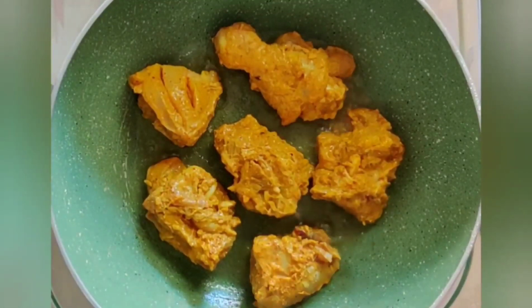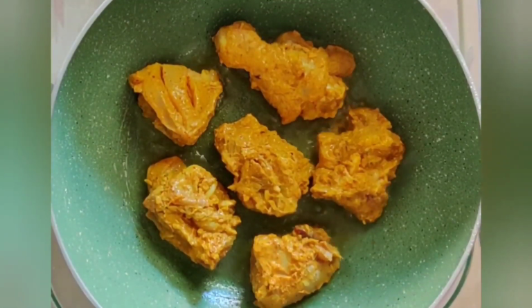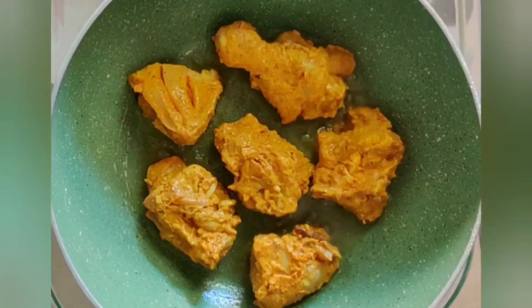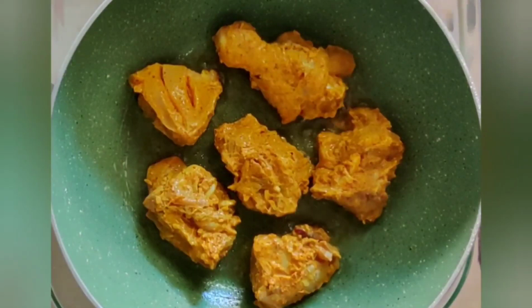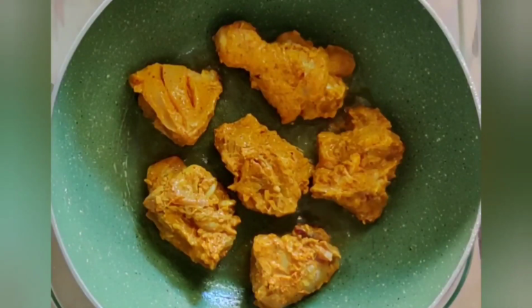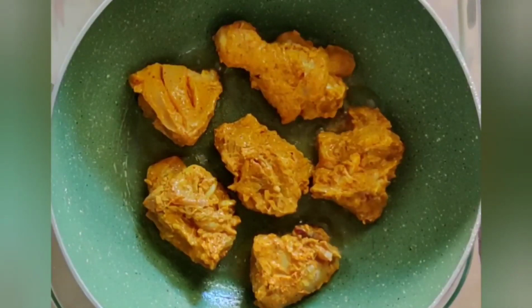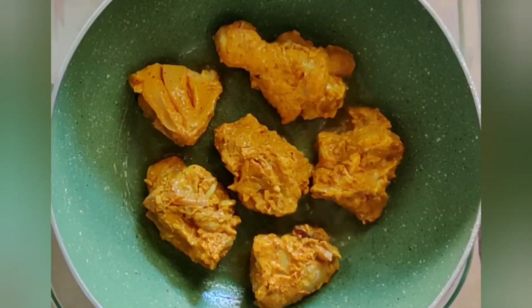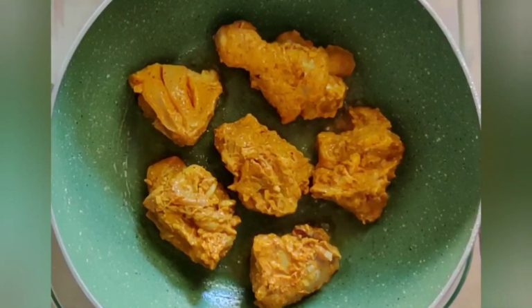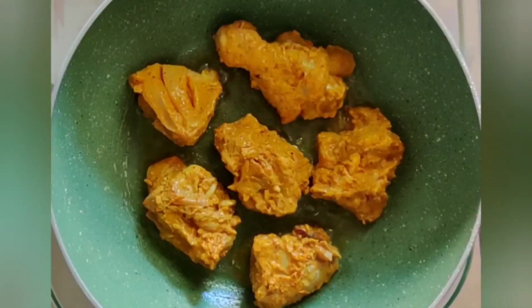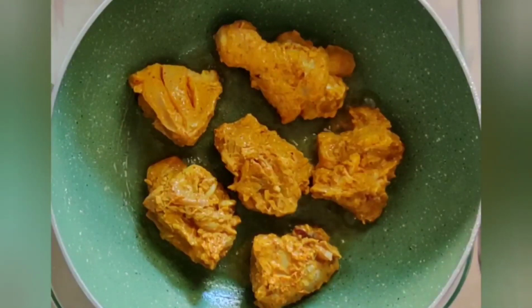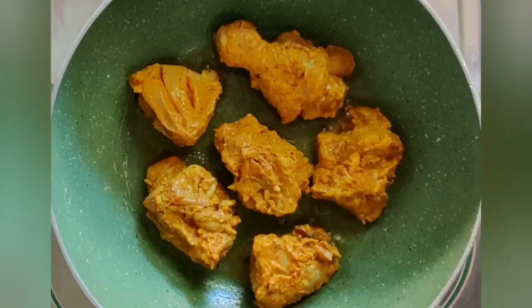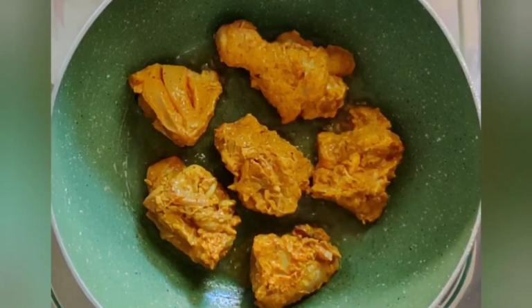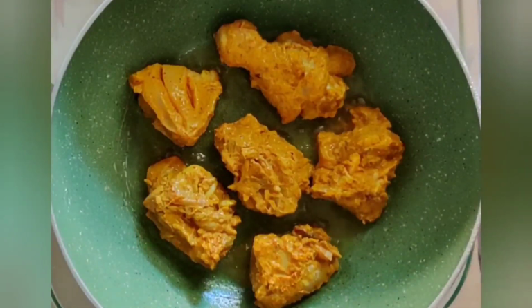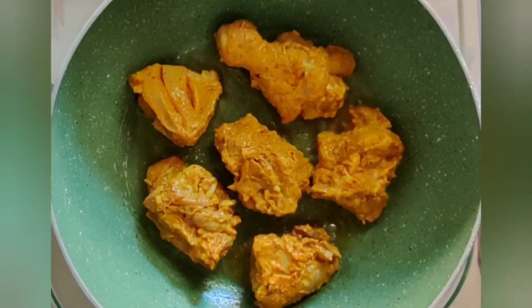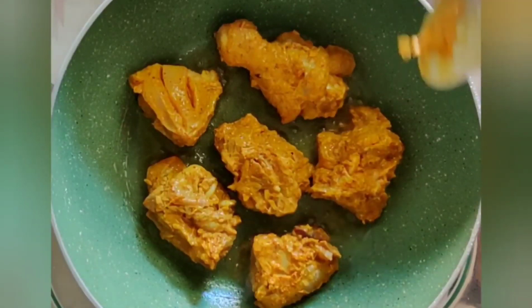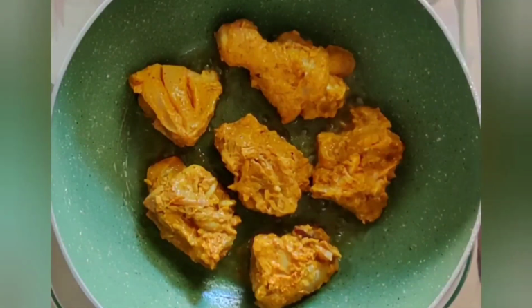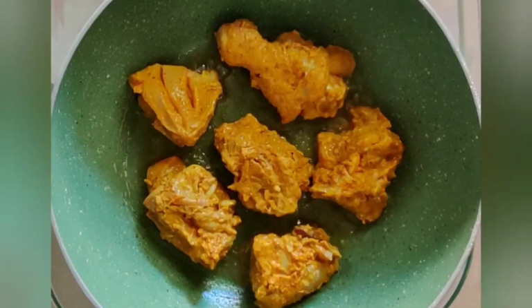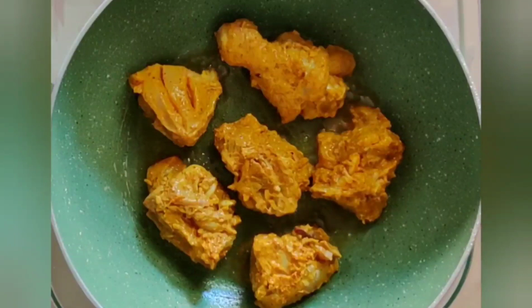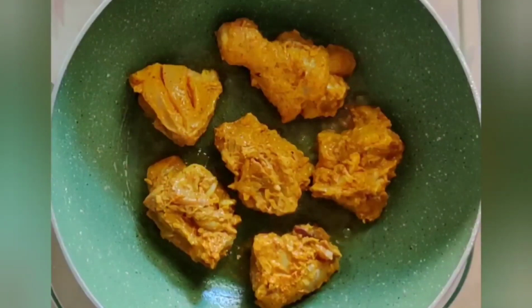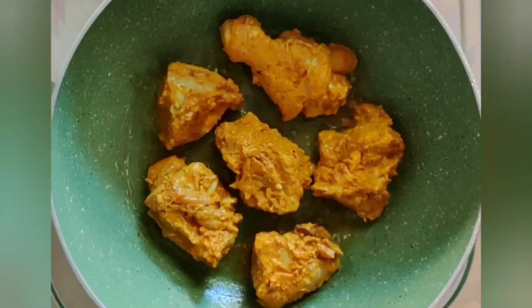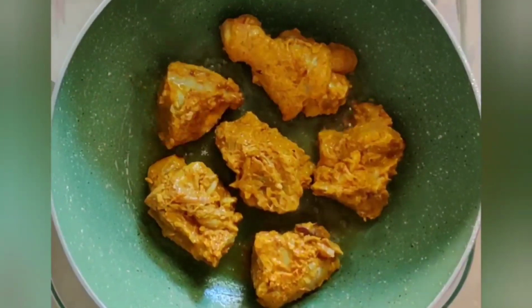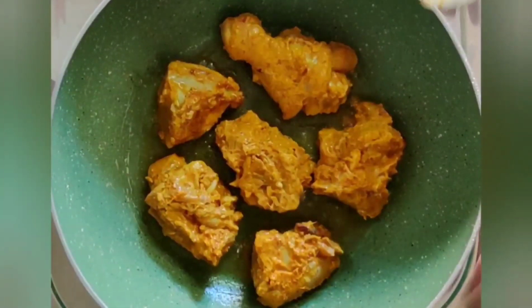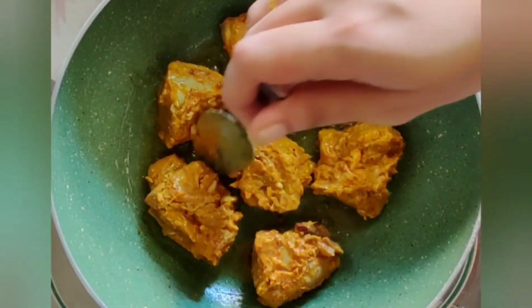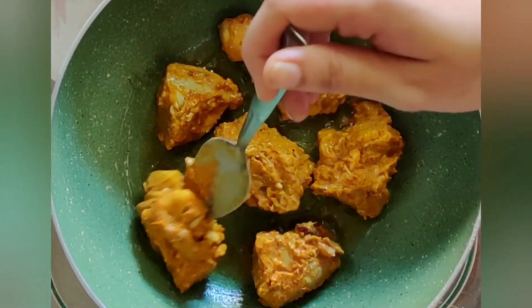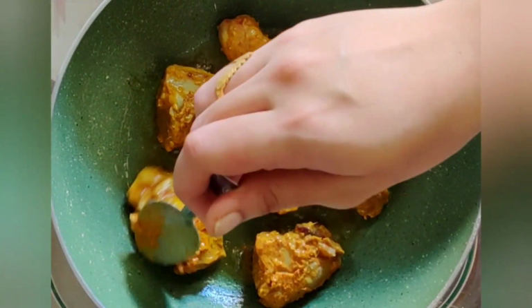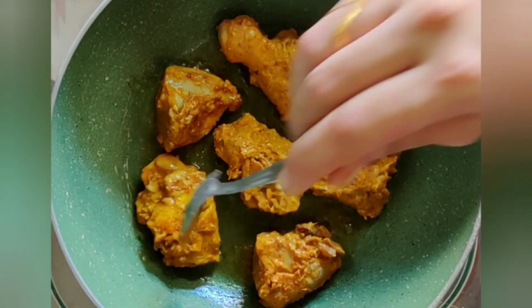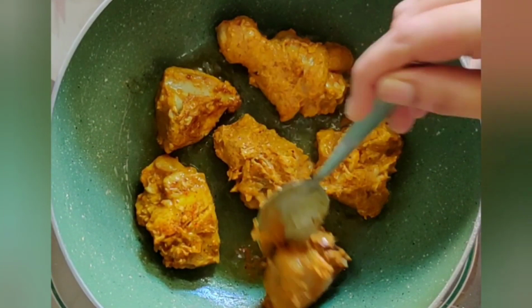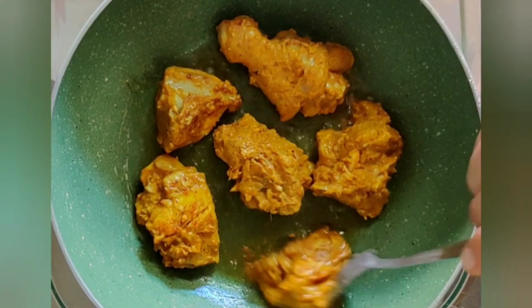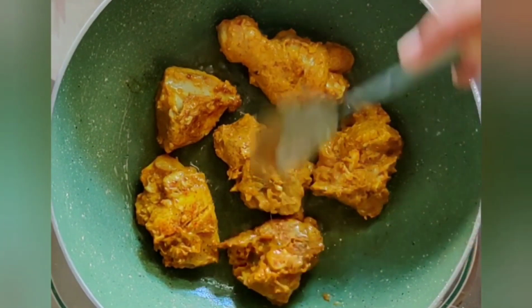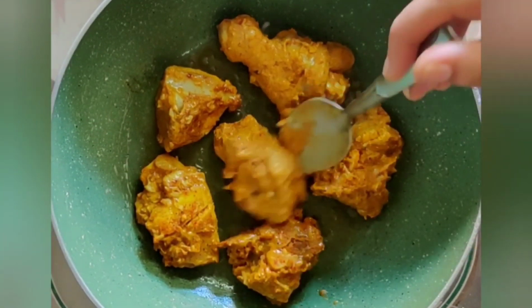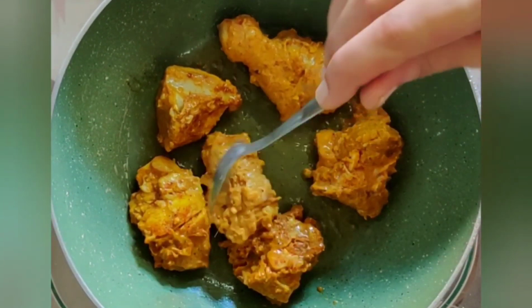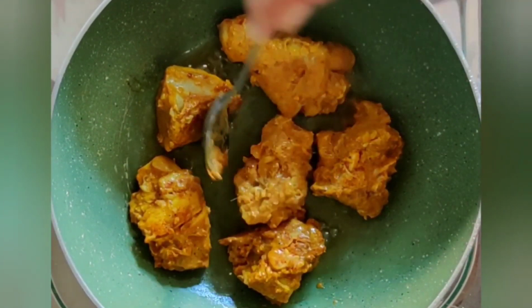Make sure to keep the gas flame on high. We need to fry the chicken only for one to two minutes. Flip it on both sides and cook well.